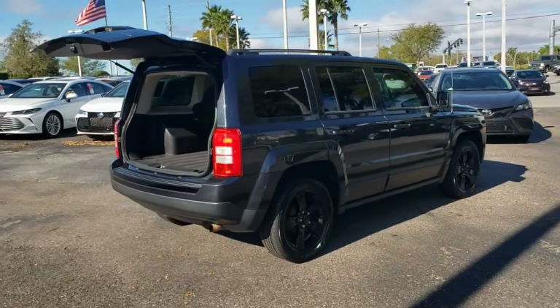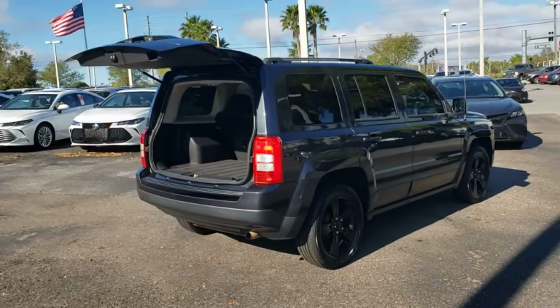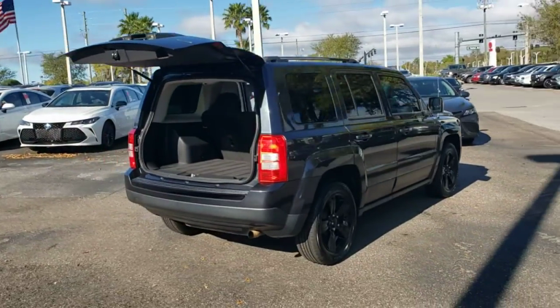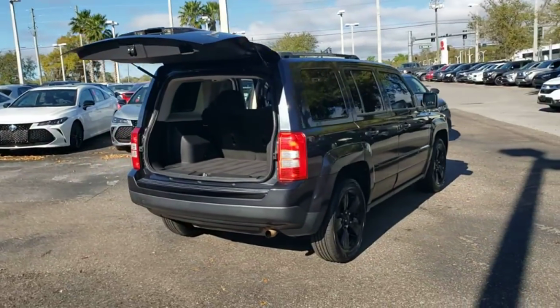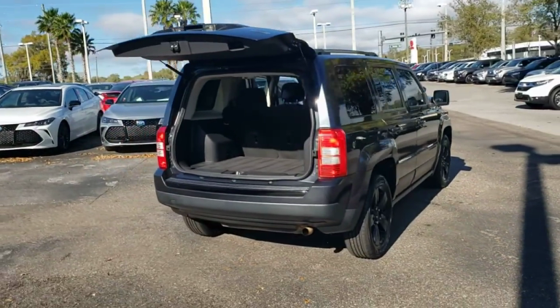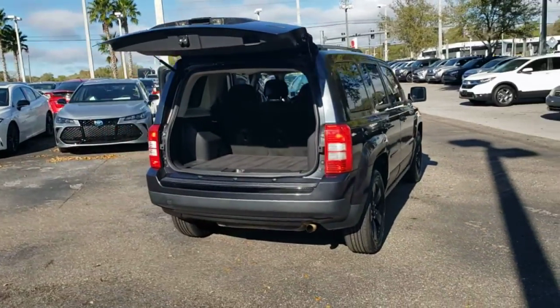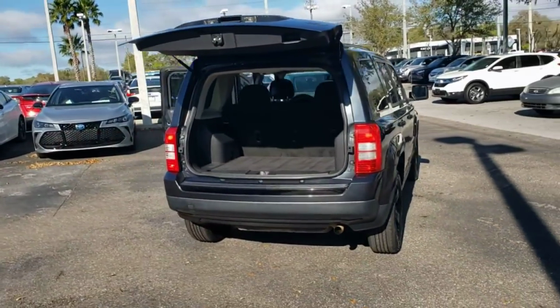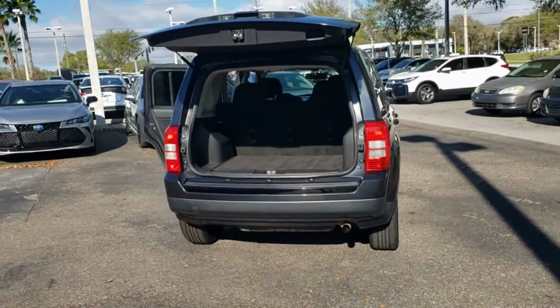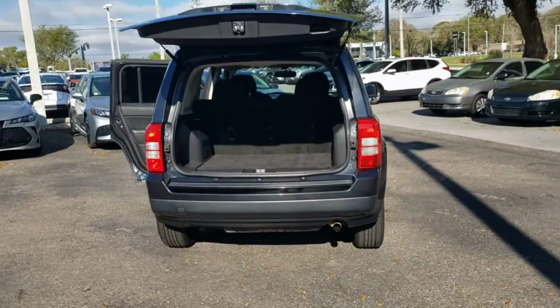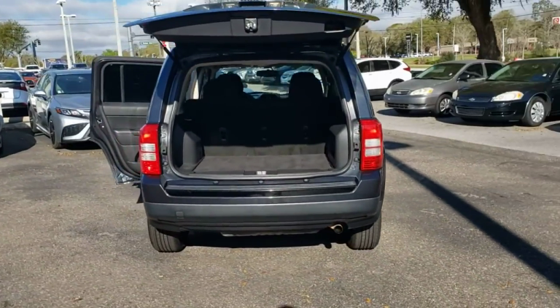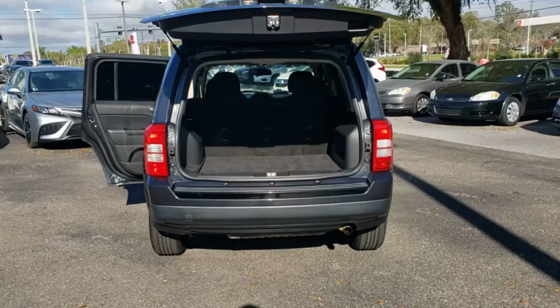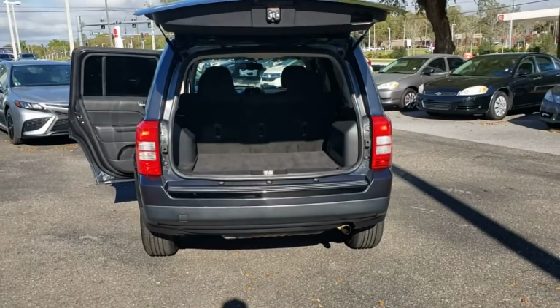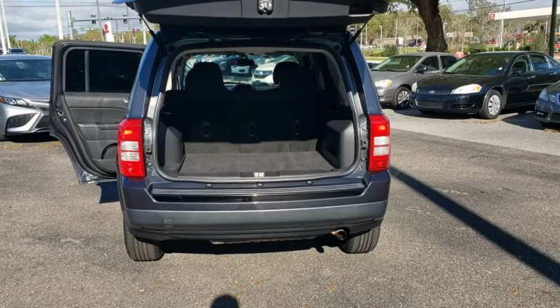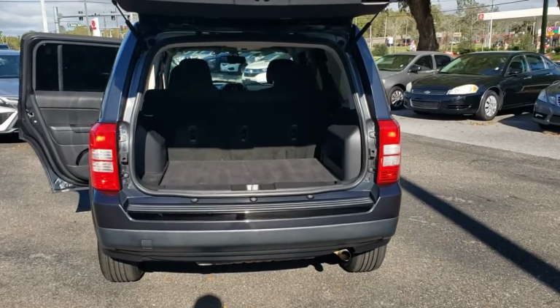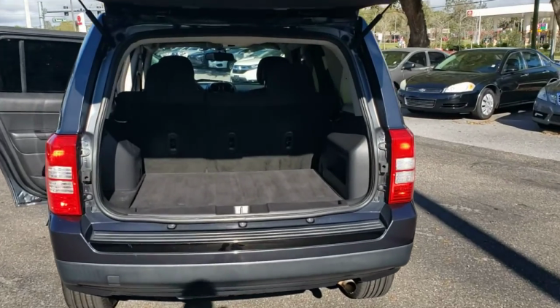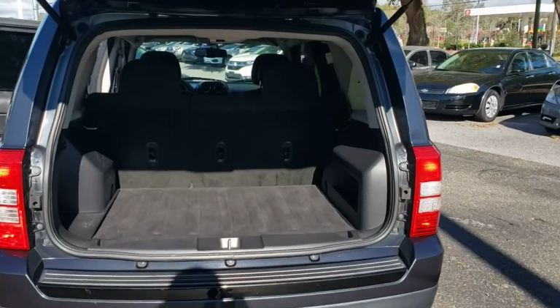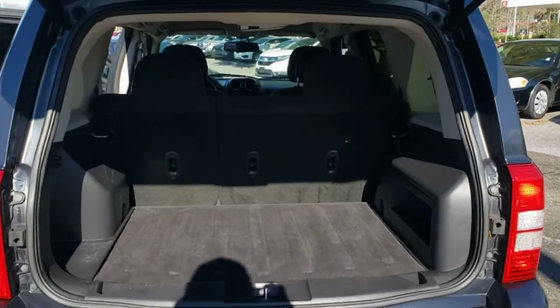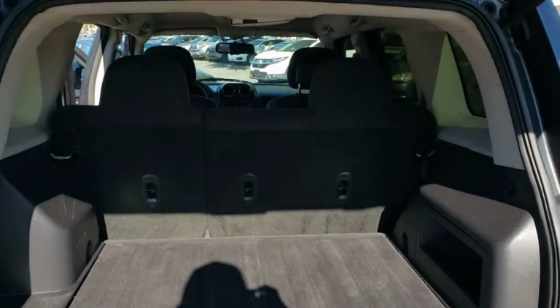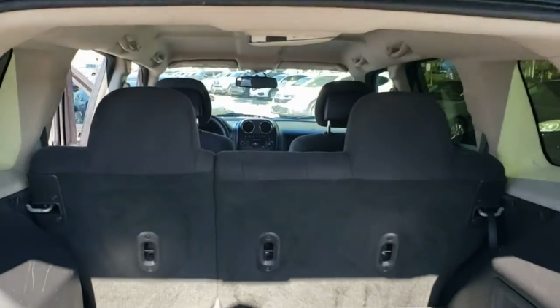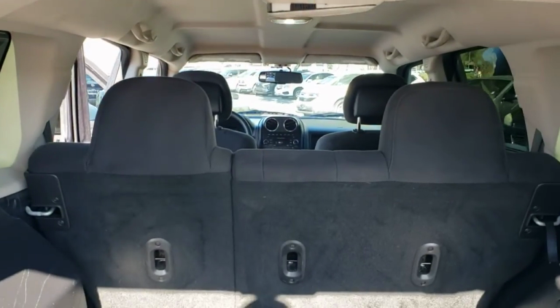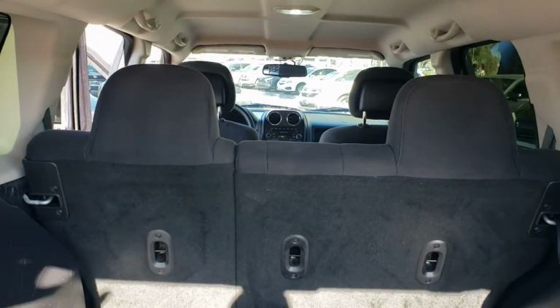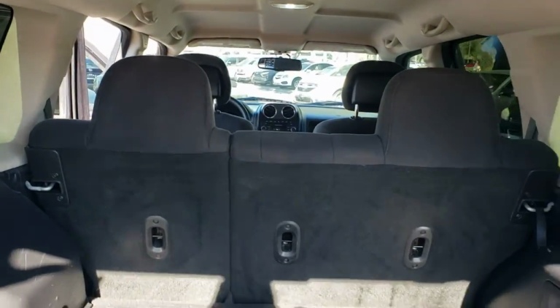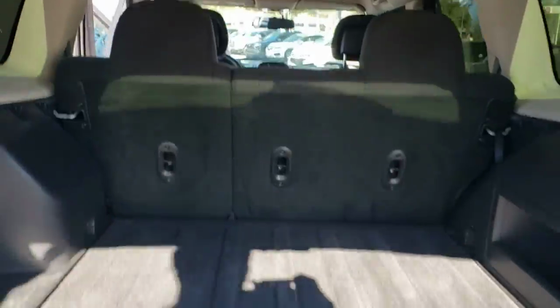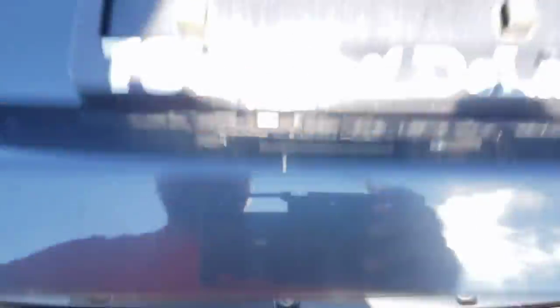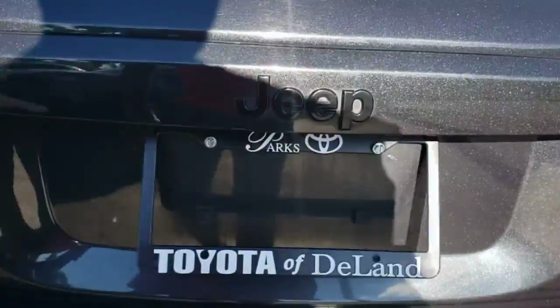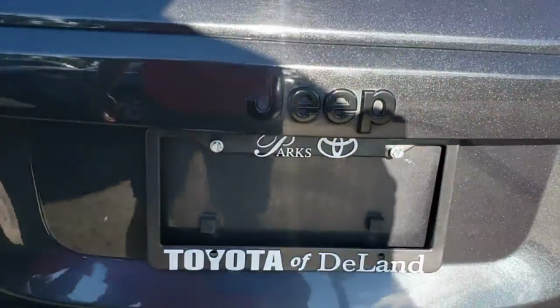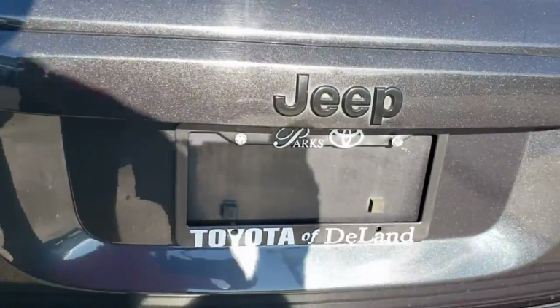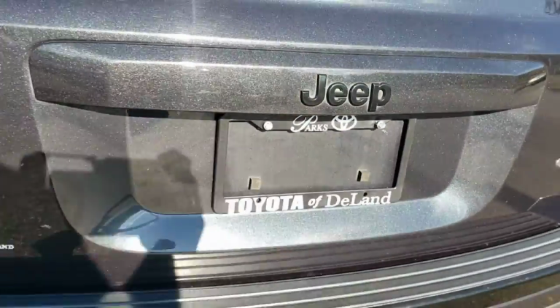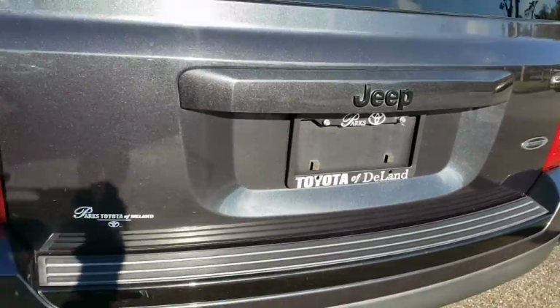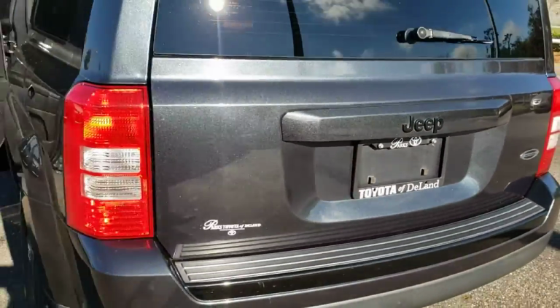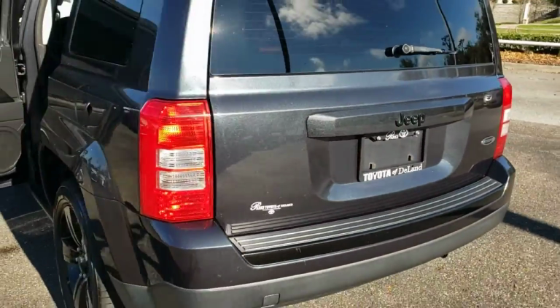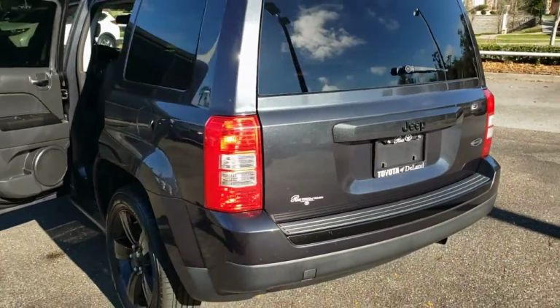Fog lamps, aluminum wheels, stability control, pass-through rear seat, intermittent wipers, traction control, passenger vanity mirror, variable speed intermittent wipers, temporary spare tire, floor mats.